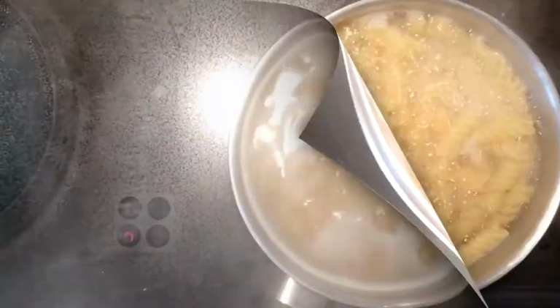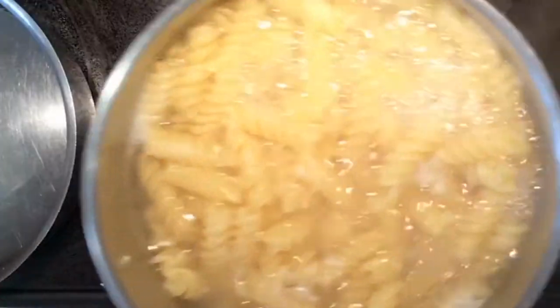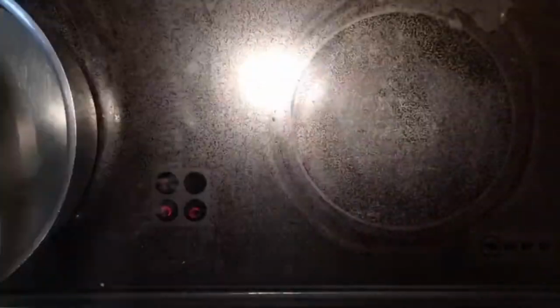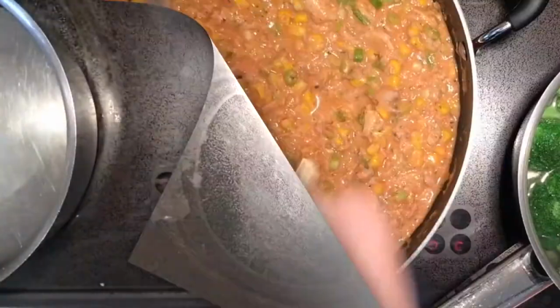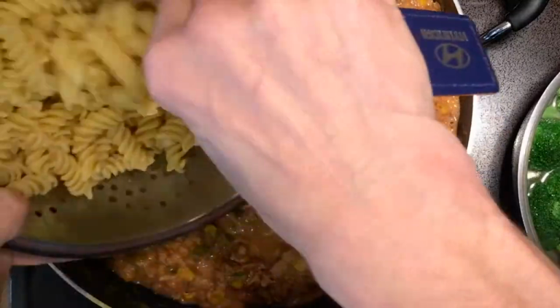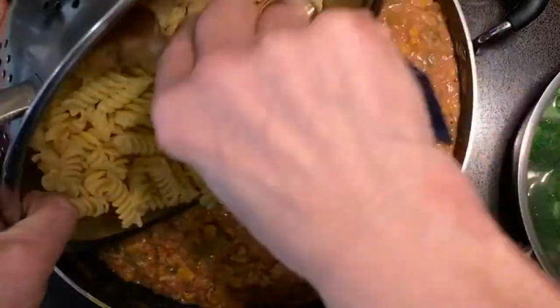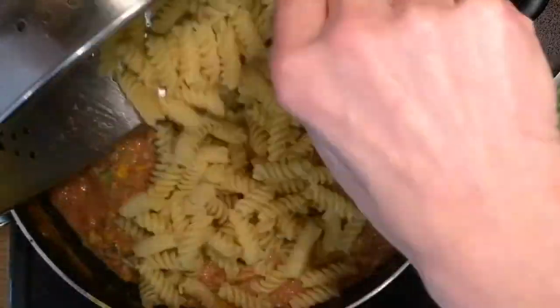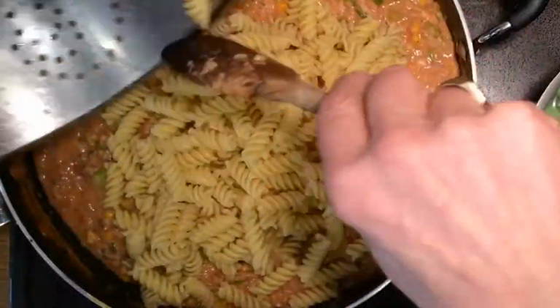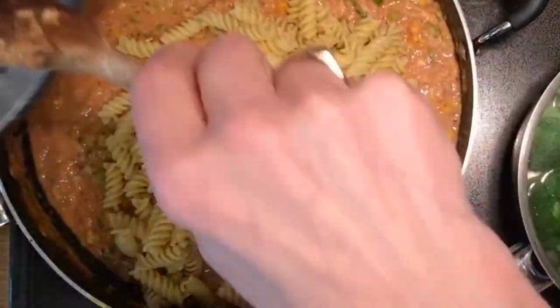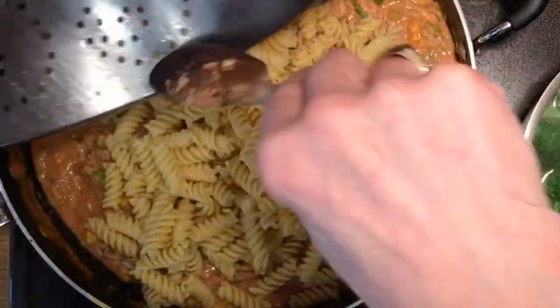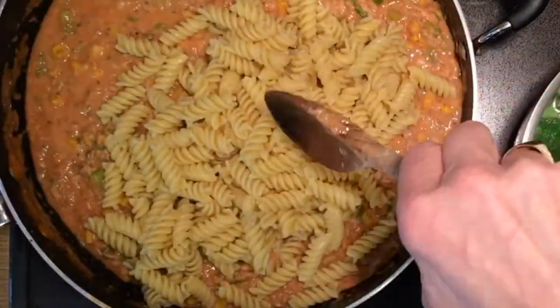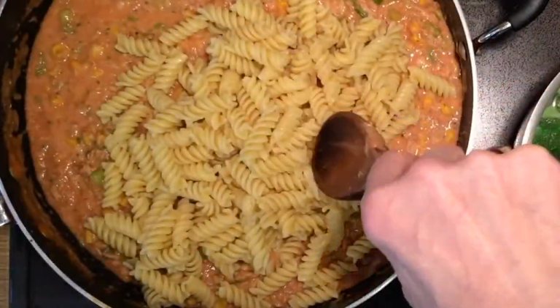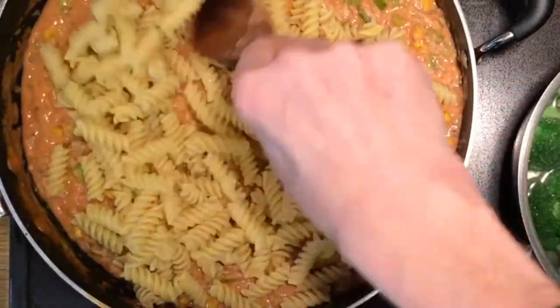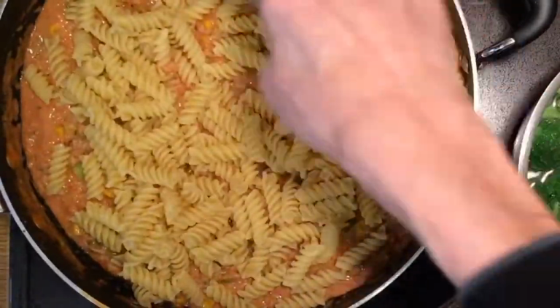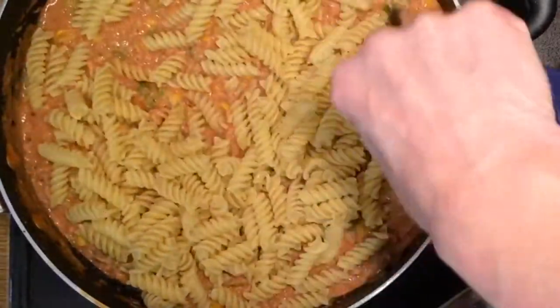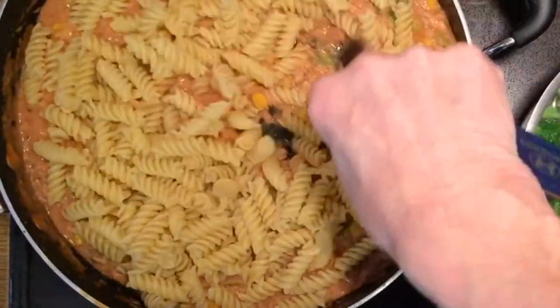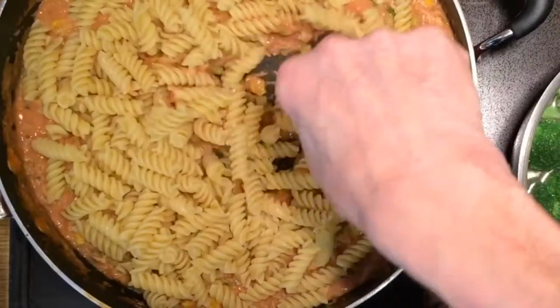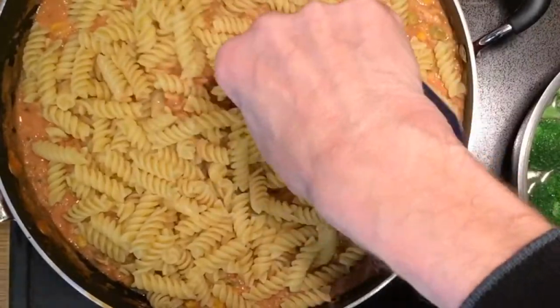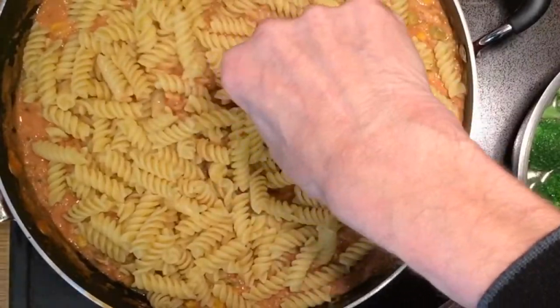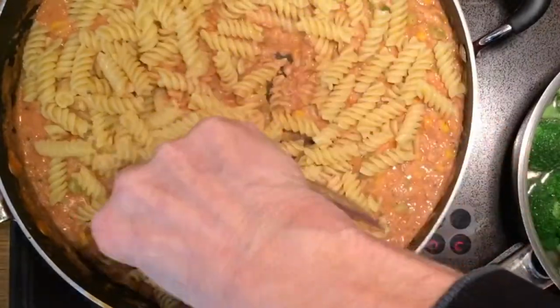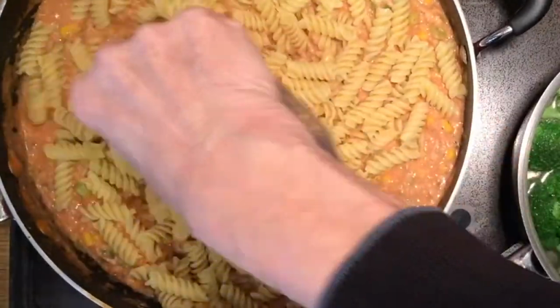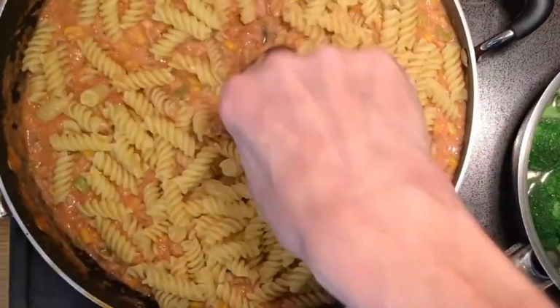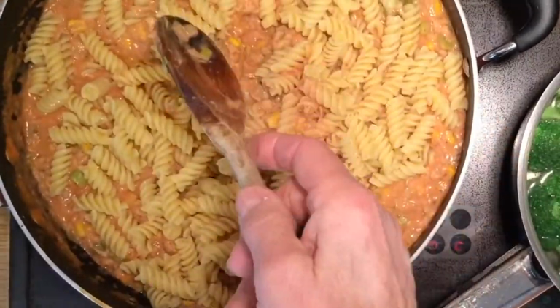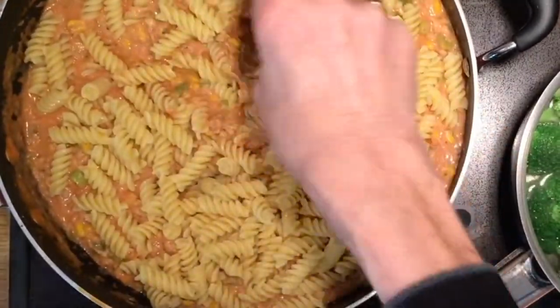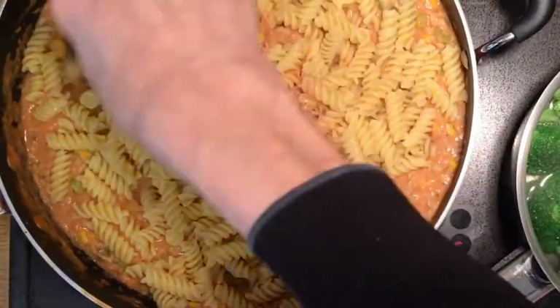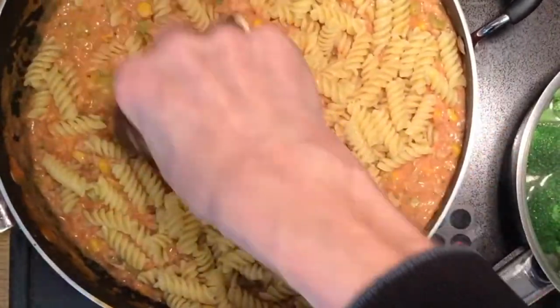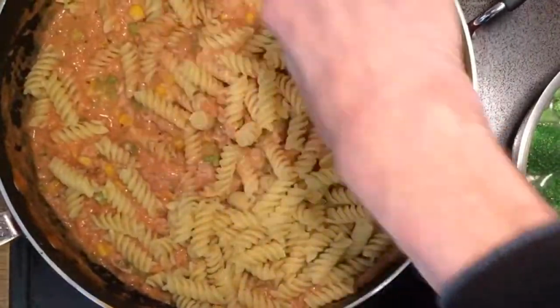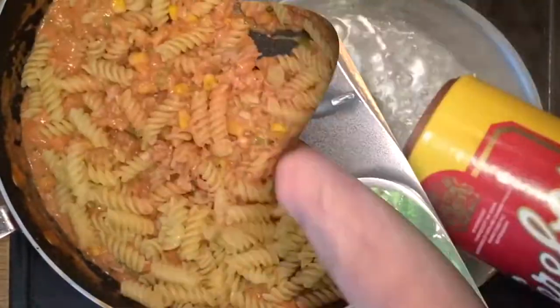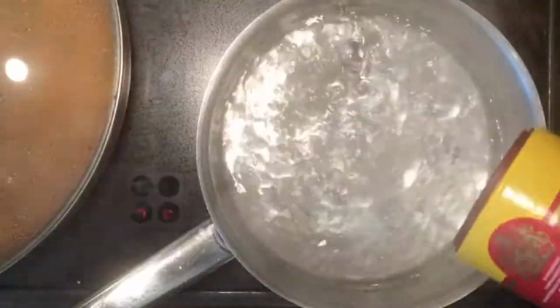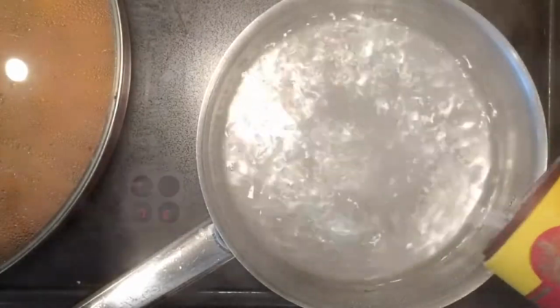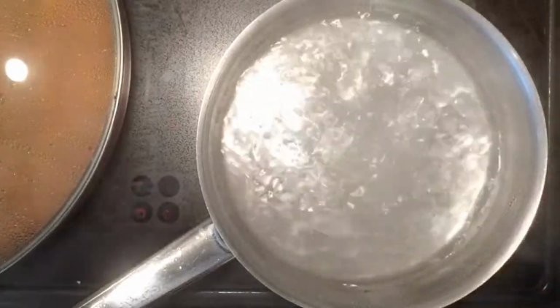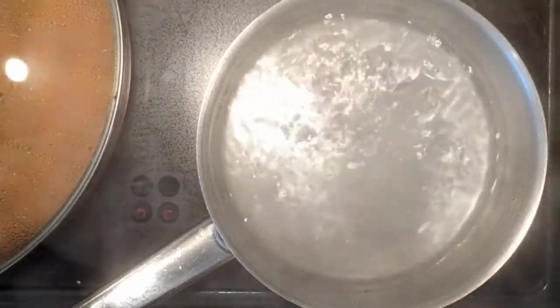When it's ready, empty it out, drain it, and put it straight back into the mix while it's still hot. Put the lid back on, and in the meantime you can cook the broccoli.